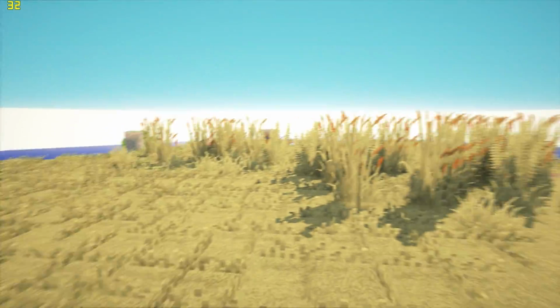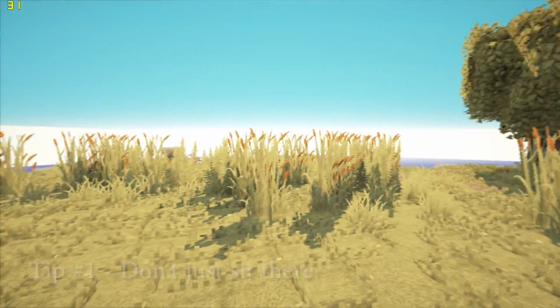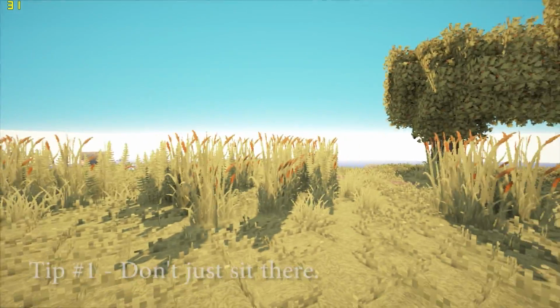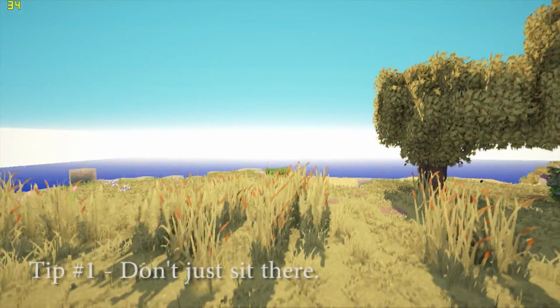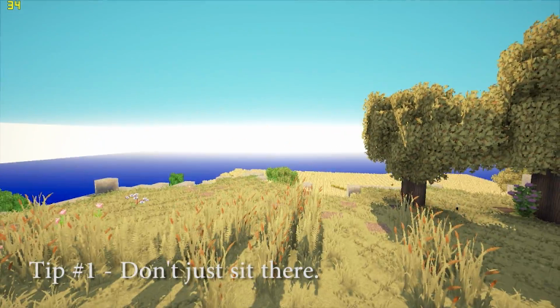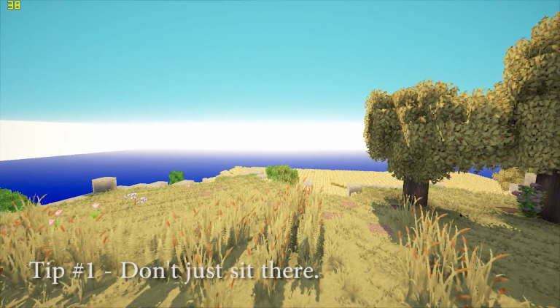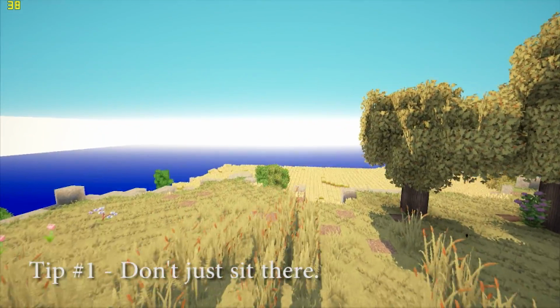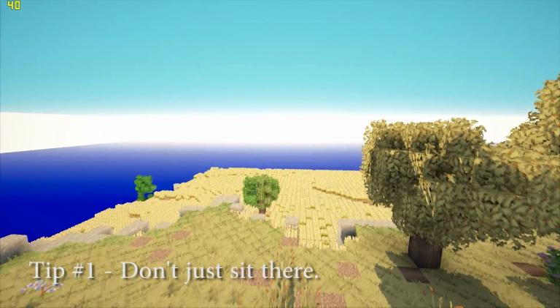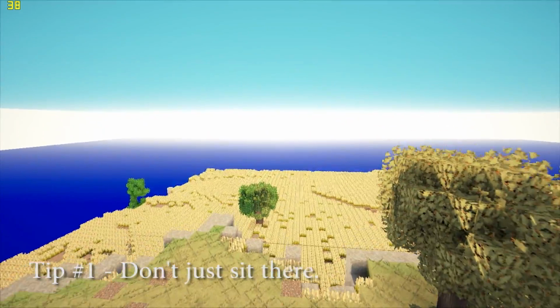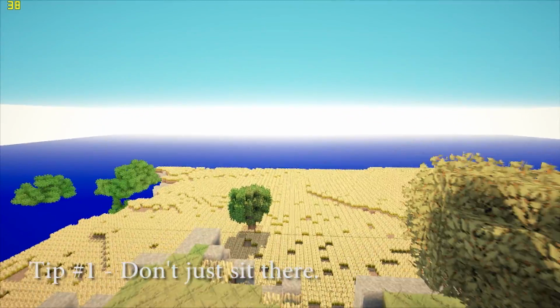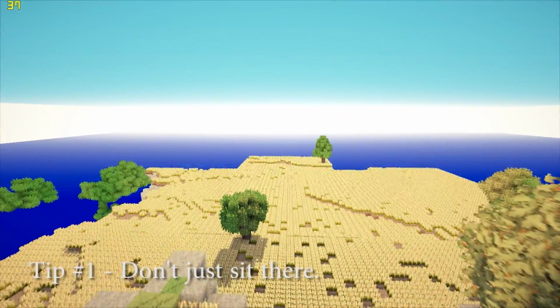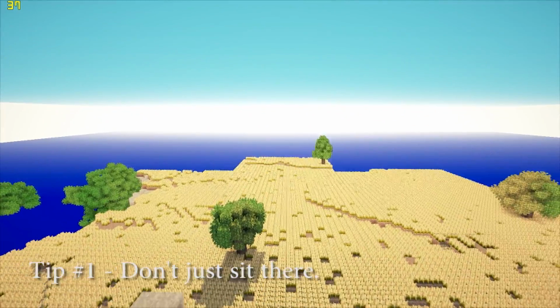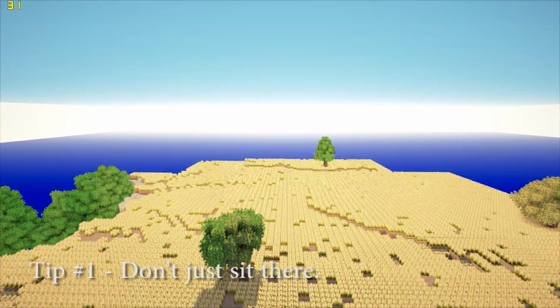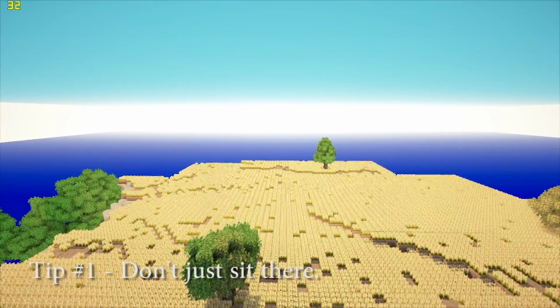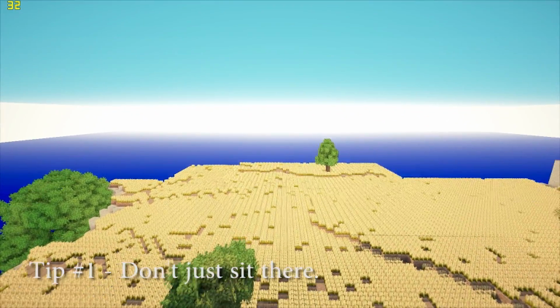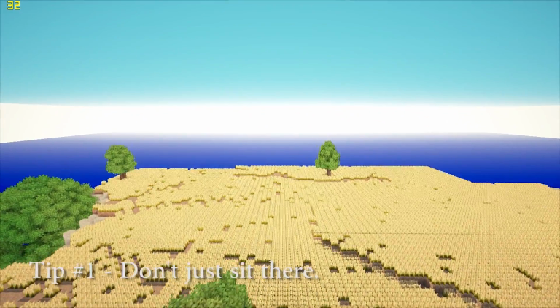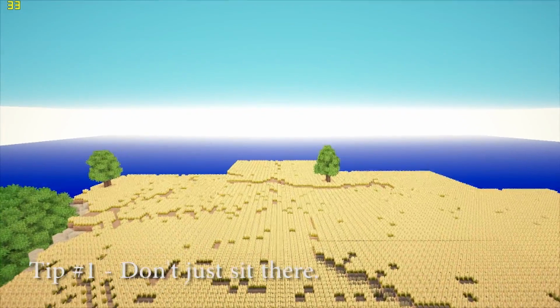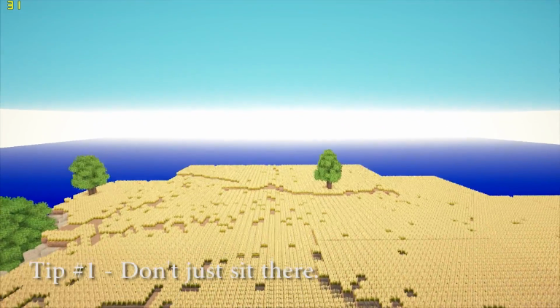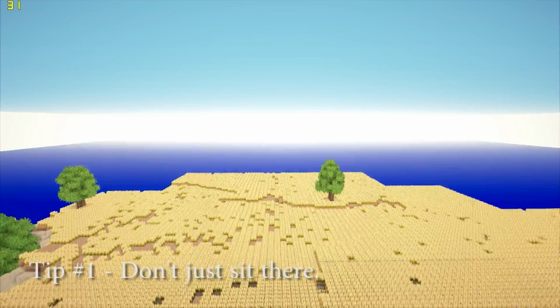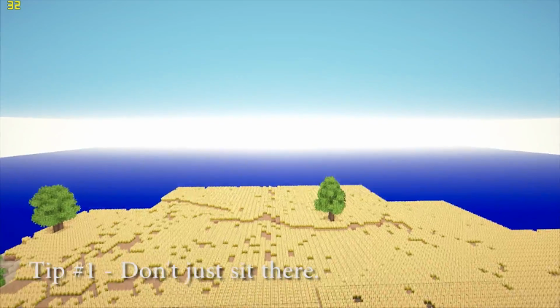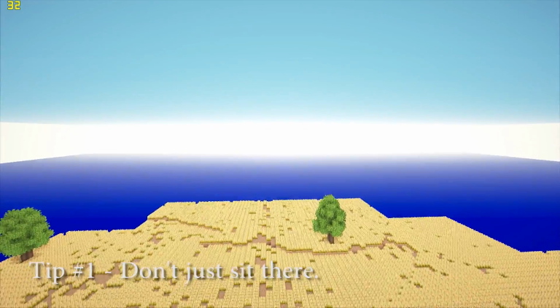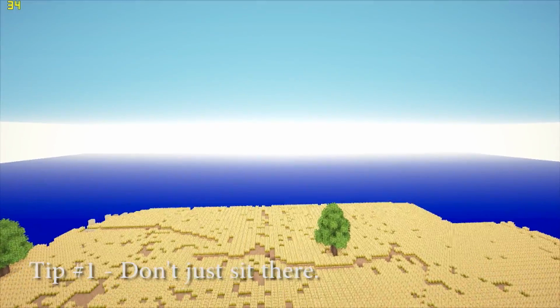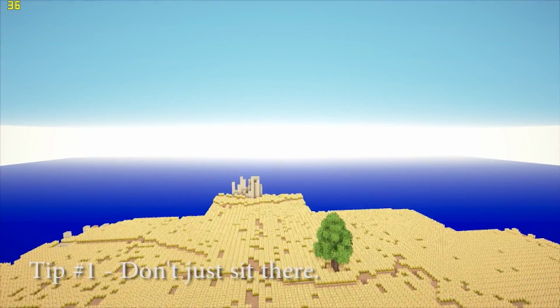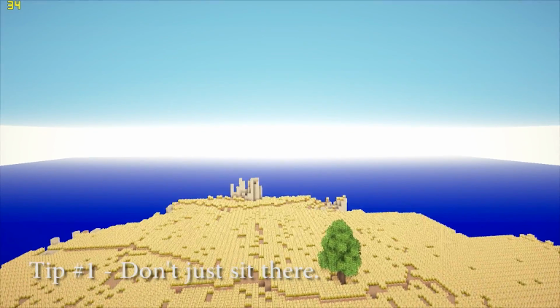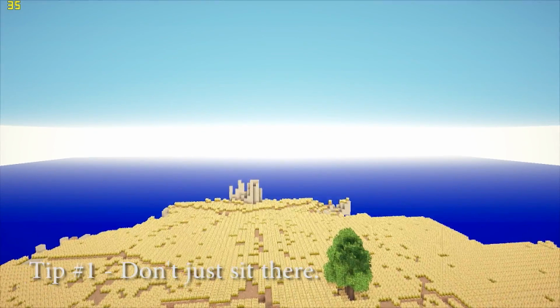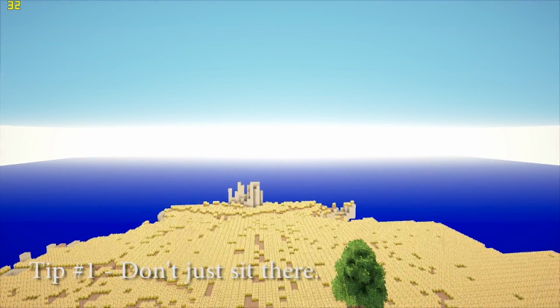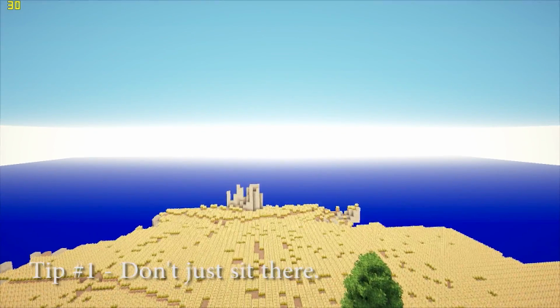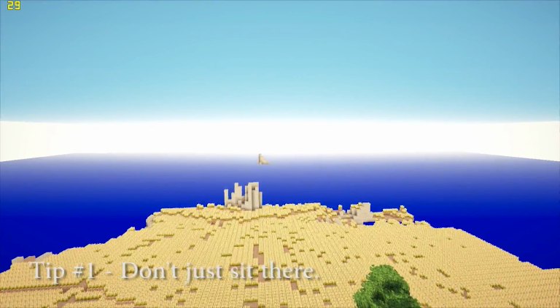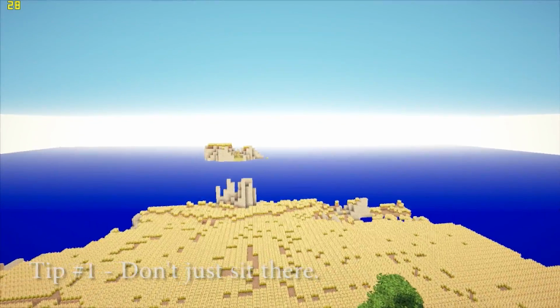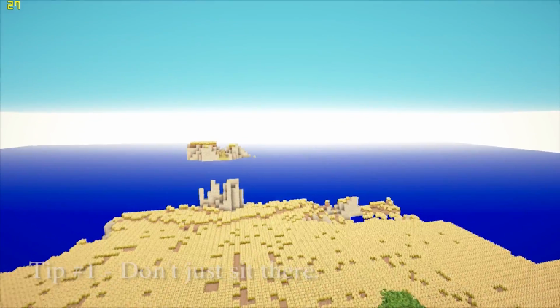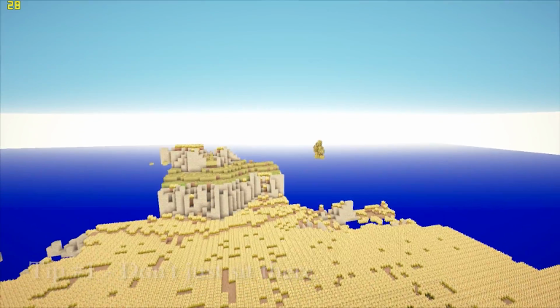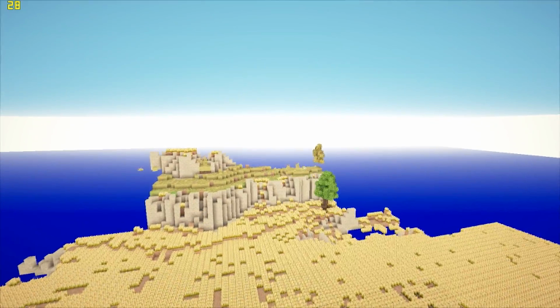Tip 1: don't just sit there. Extreme render distance won't load in all the way while your character is static, so it's best to make your way around the map and get everything you want rendered in.